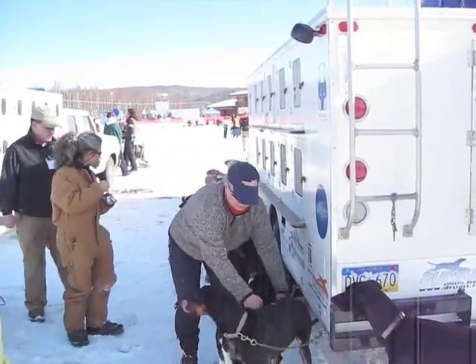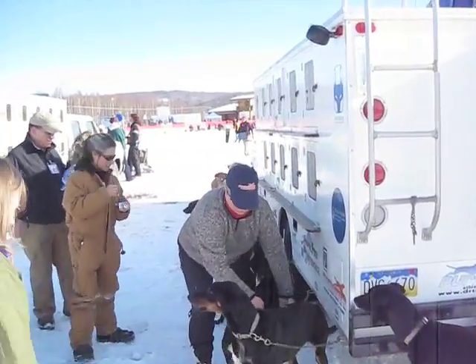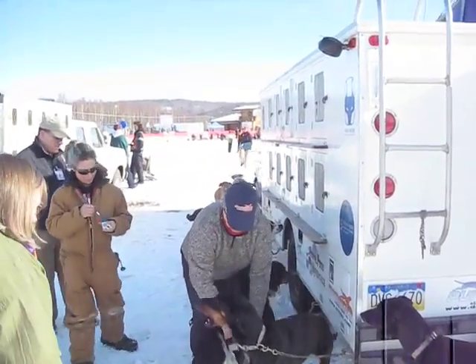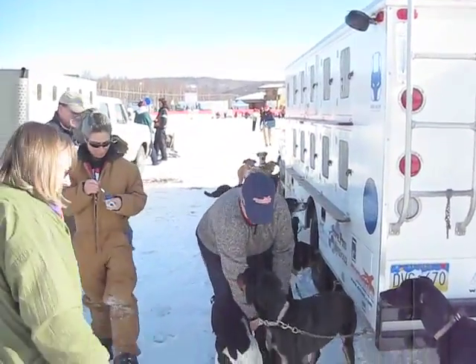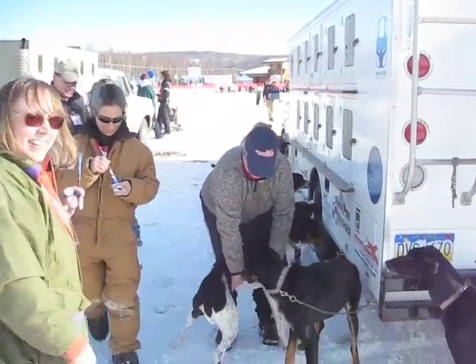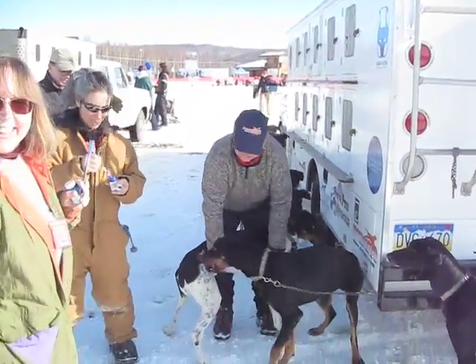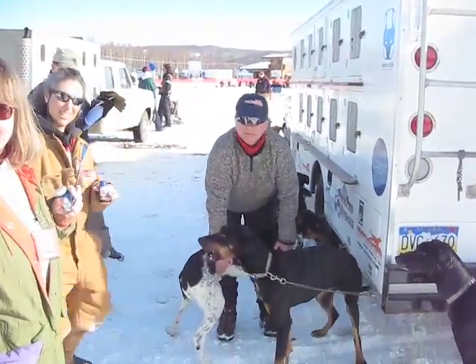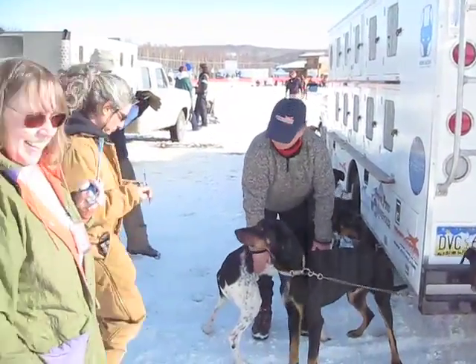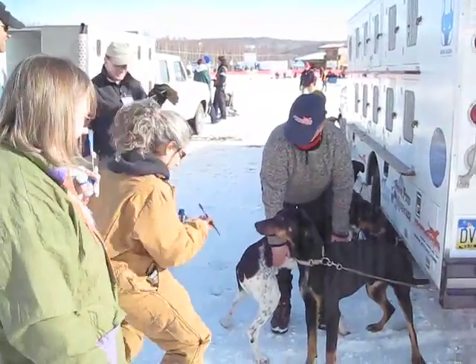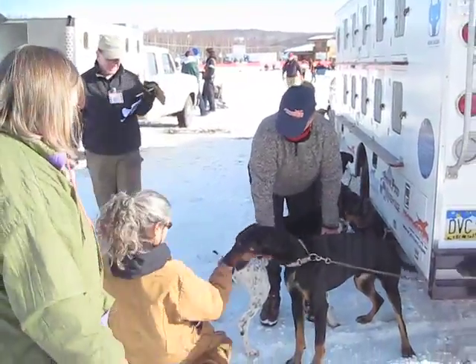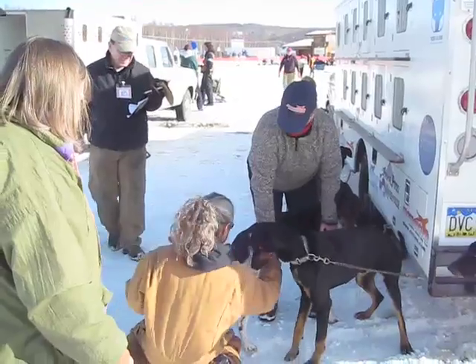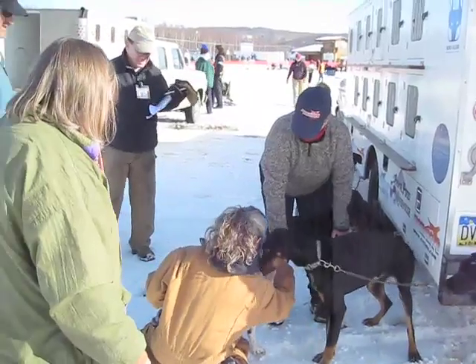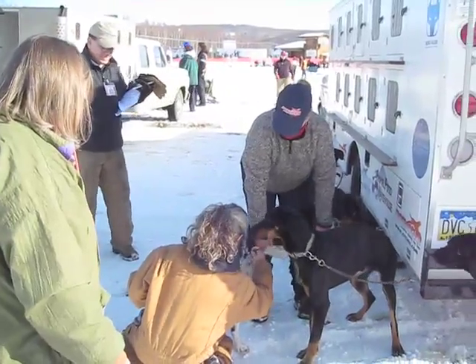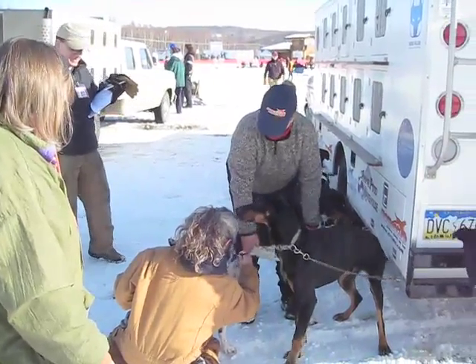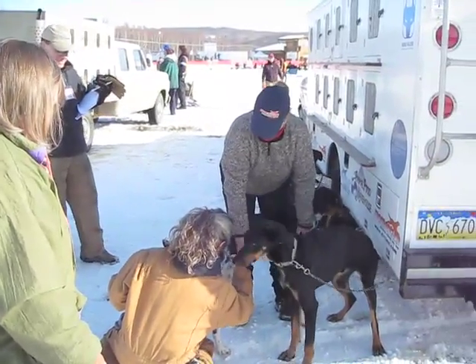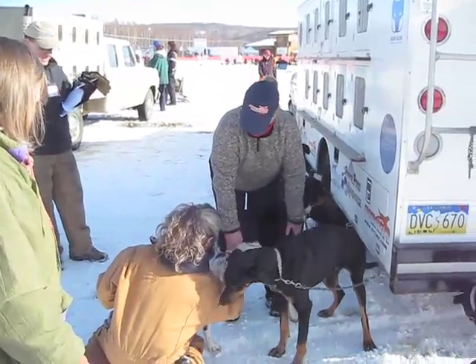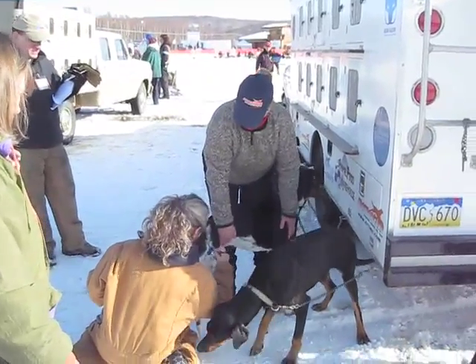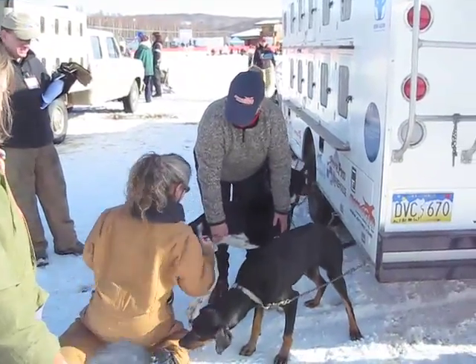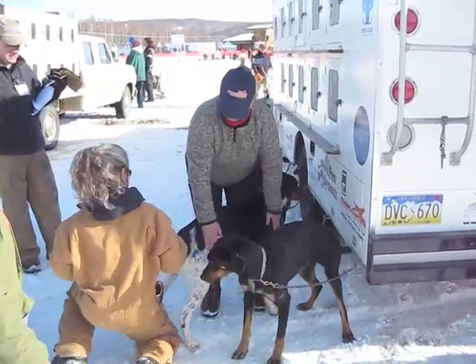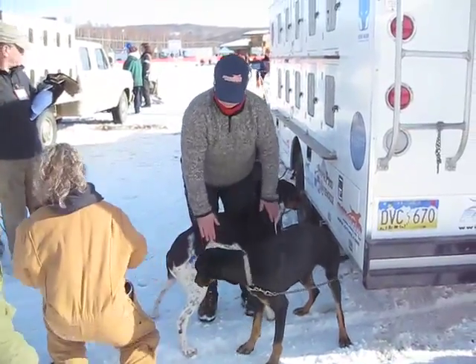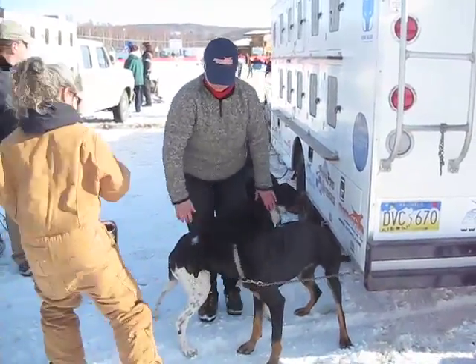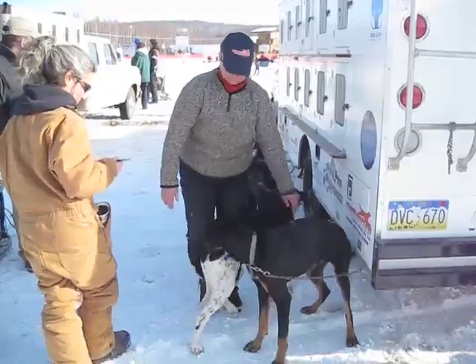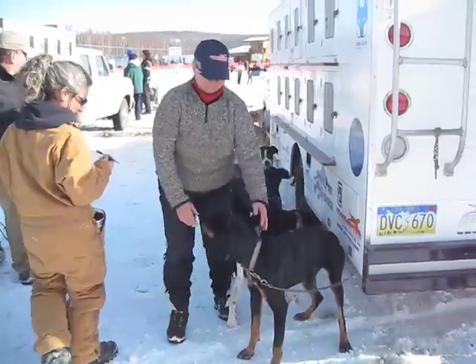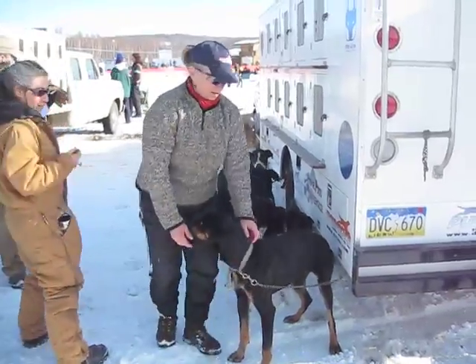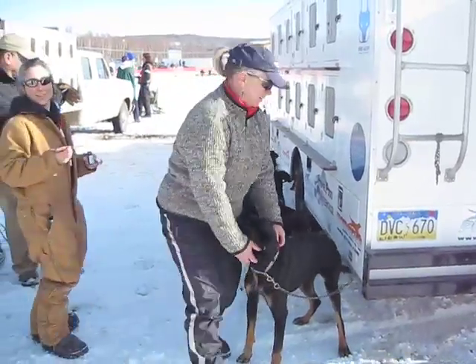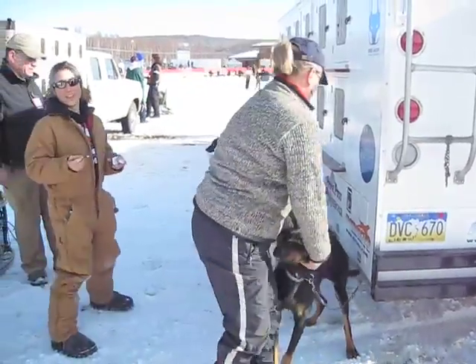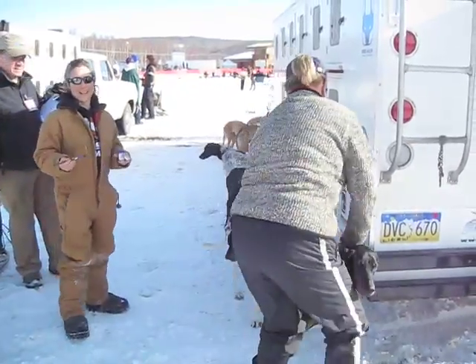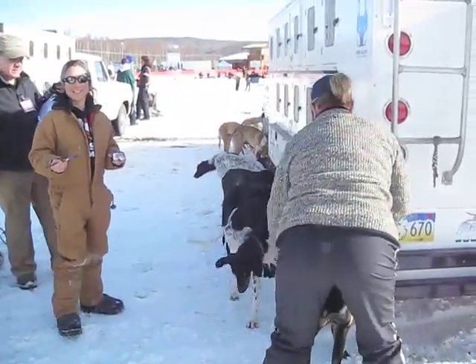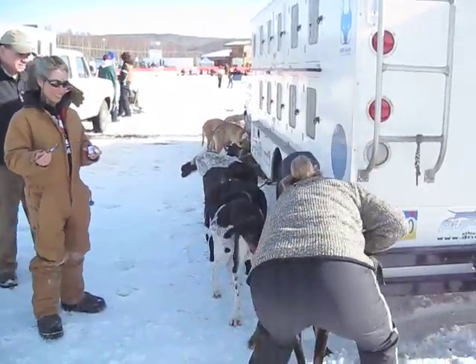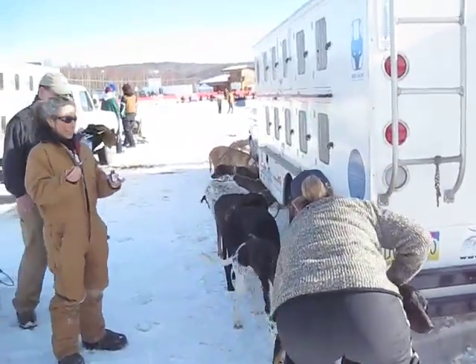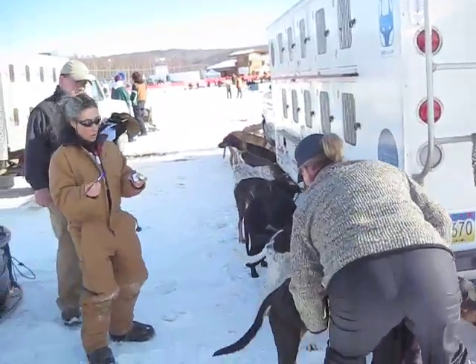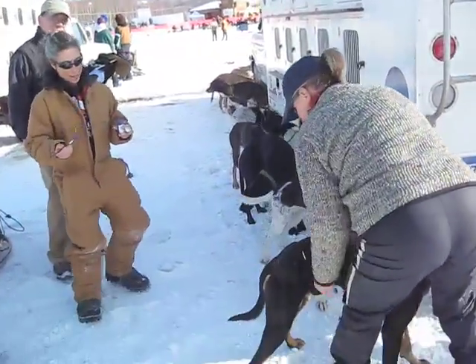Dog marking here at Eagle Ellis' truck. They are about to mark Ruby, super lead dog. That's a lot of pressure. He can handle the pressure.